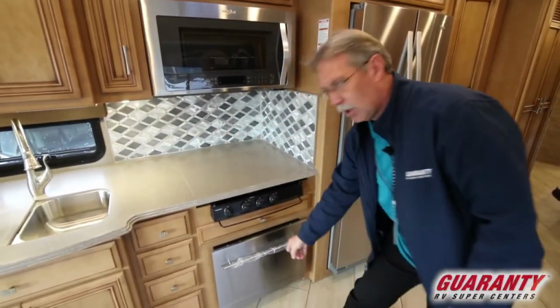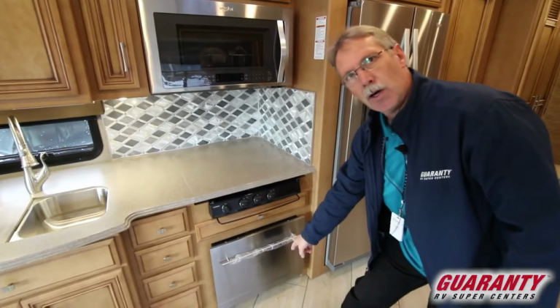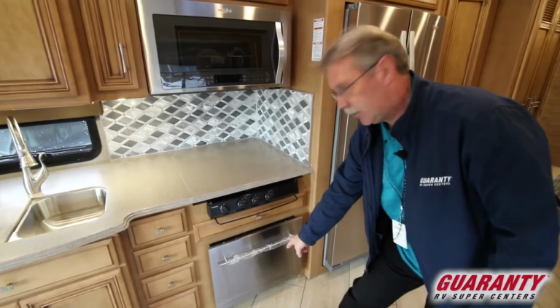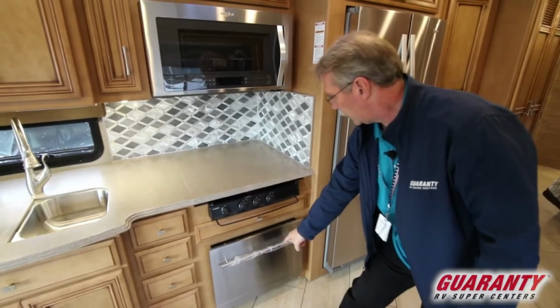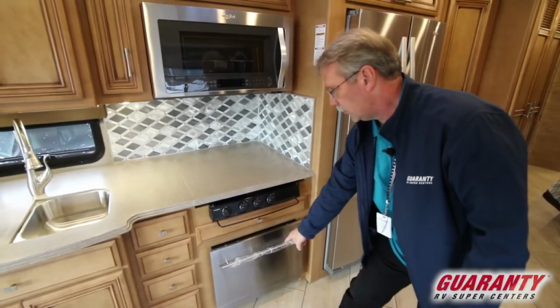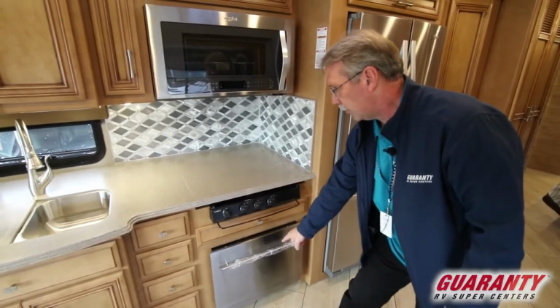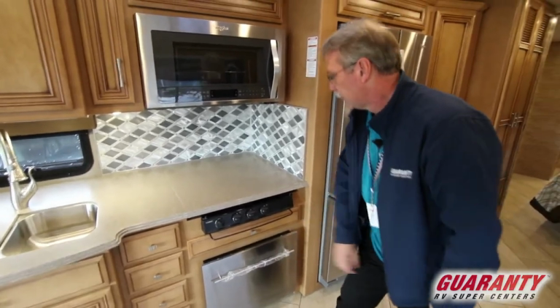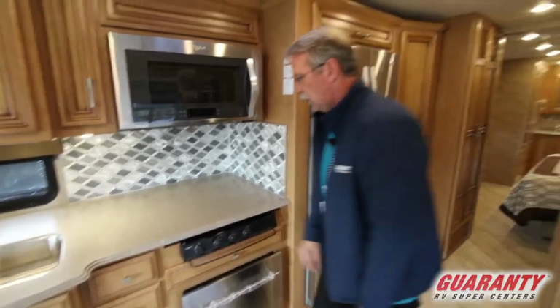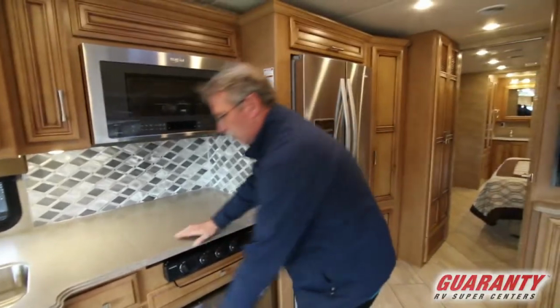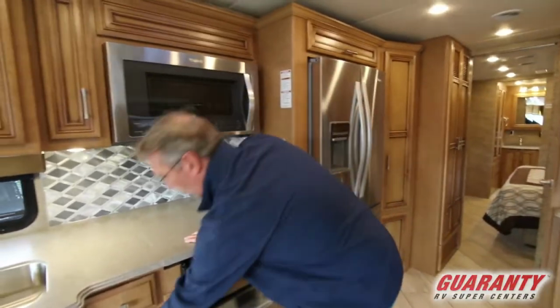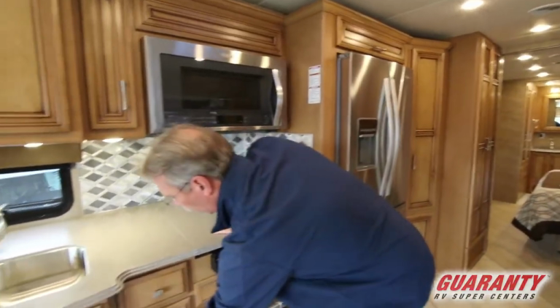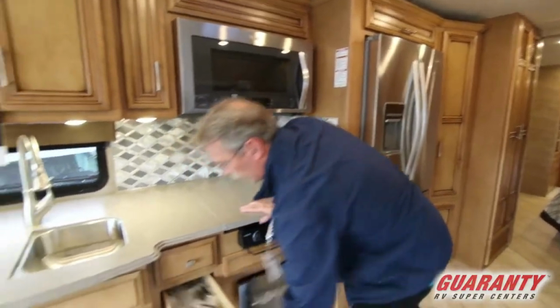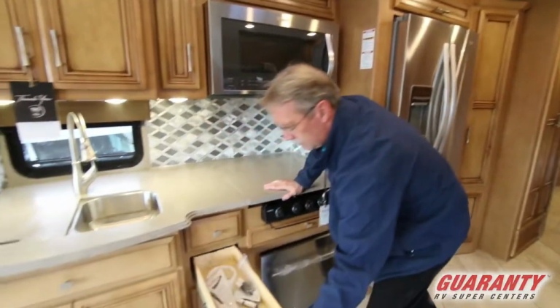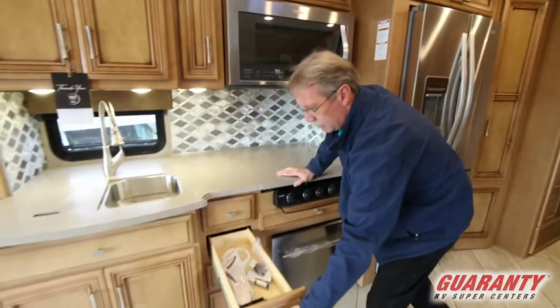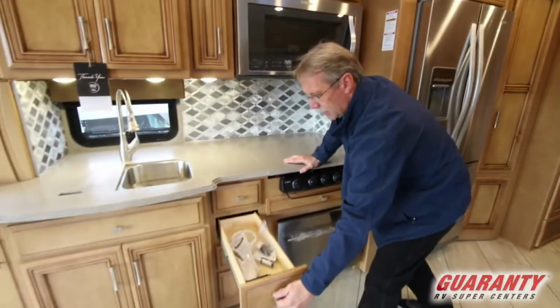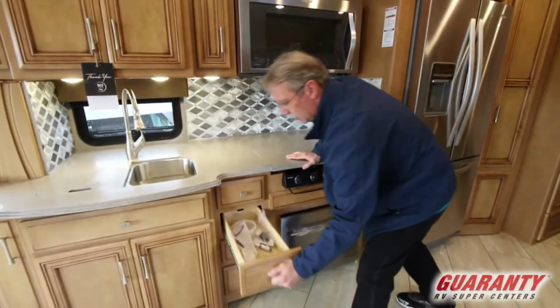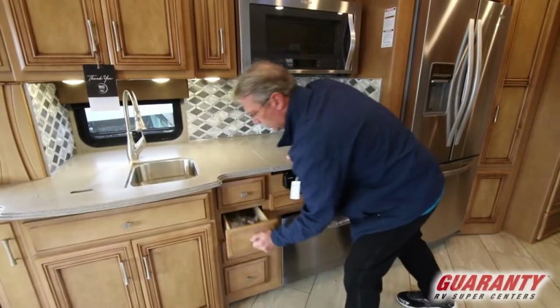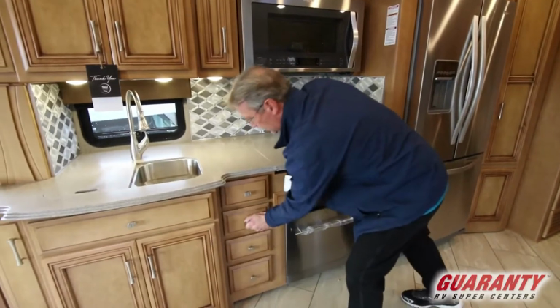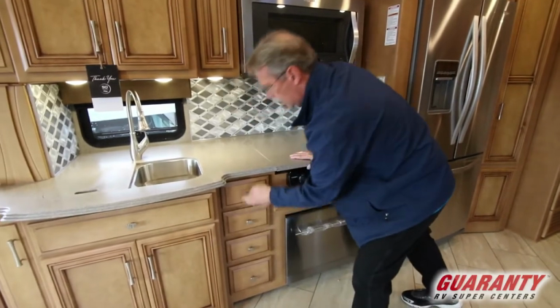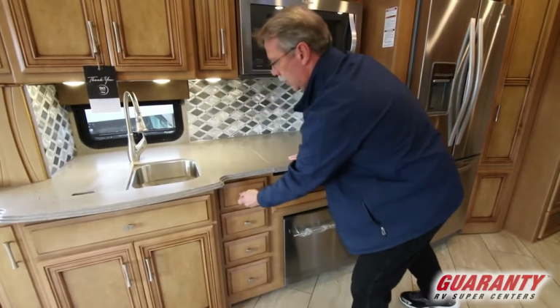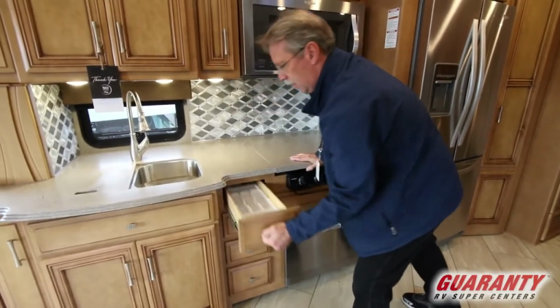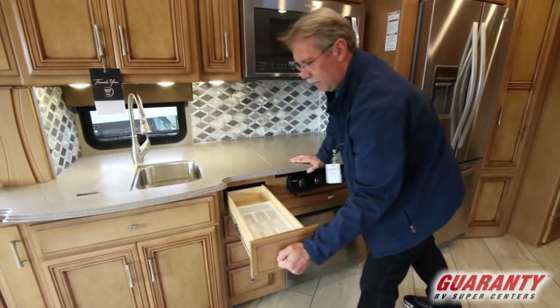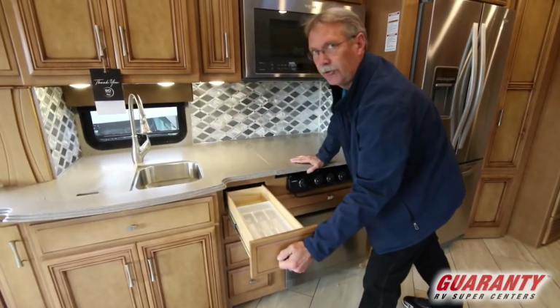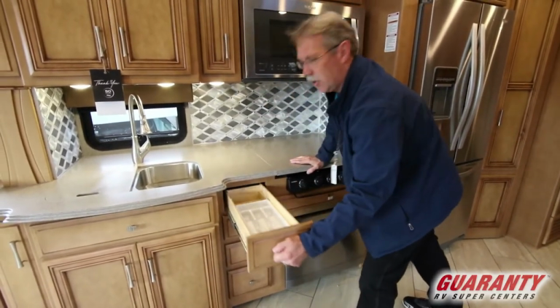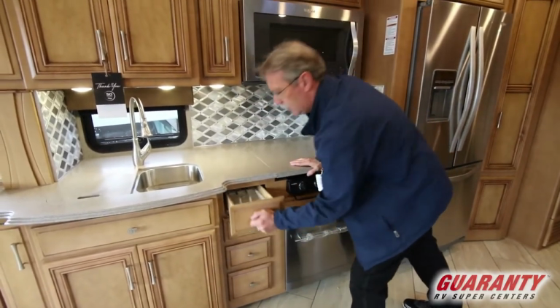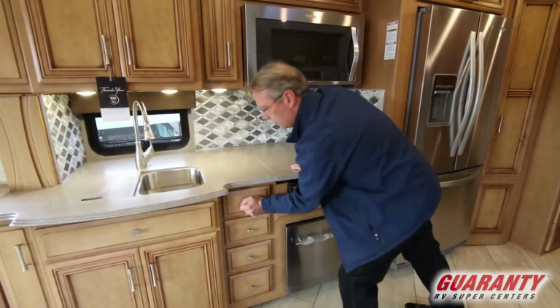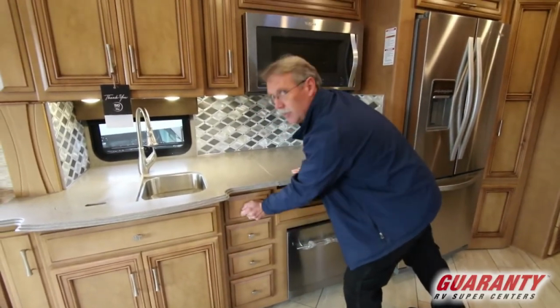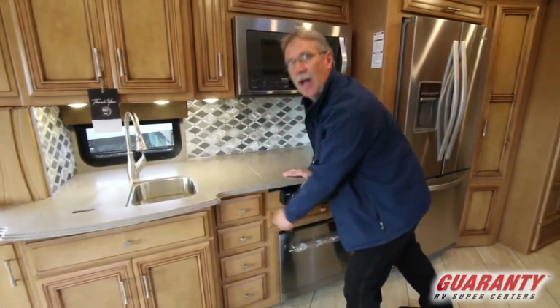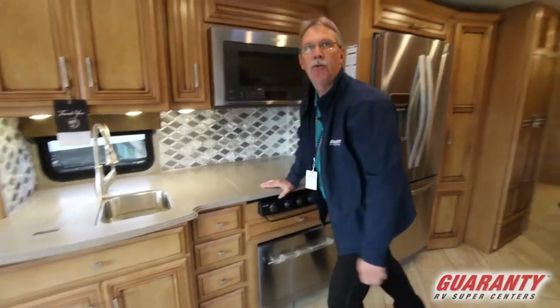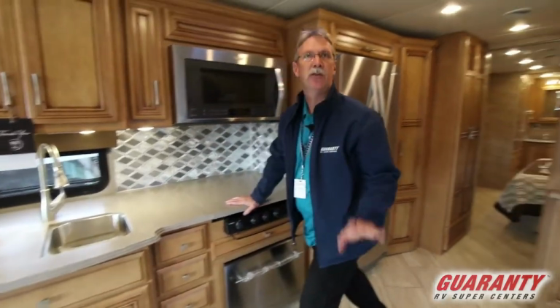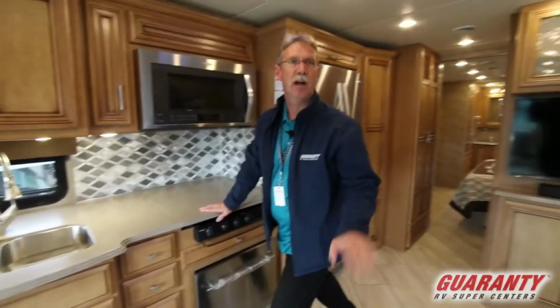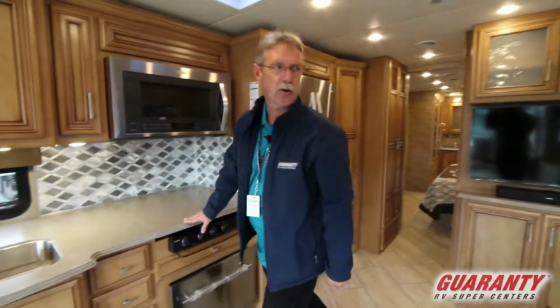Below that is a dishwasher this year. The drawers are full extension and very sturdy — you can slam those things and you're not going to hurt them.